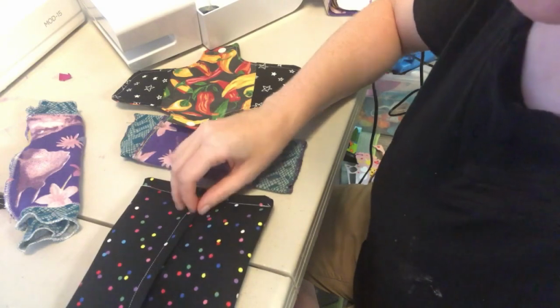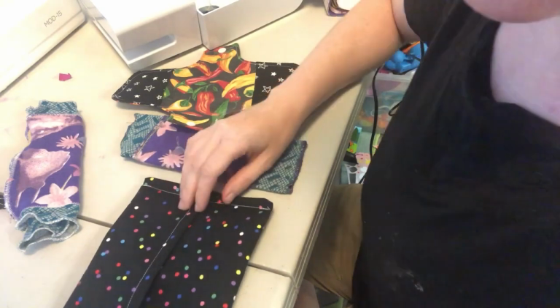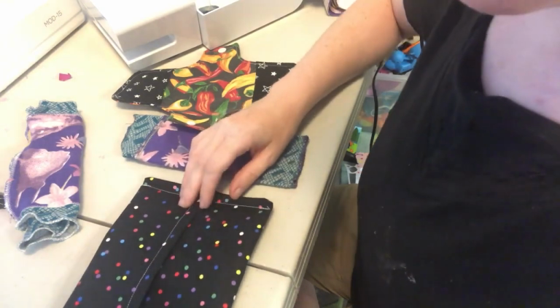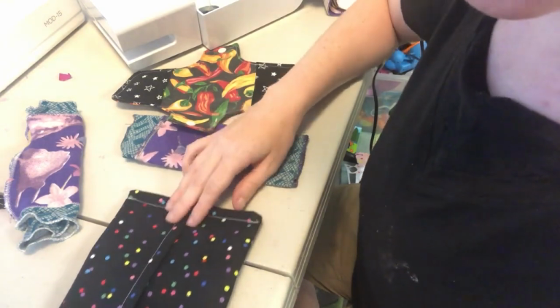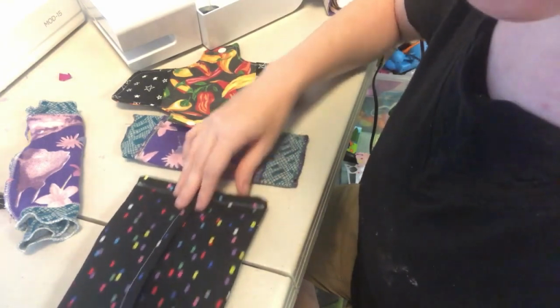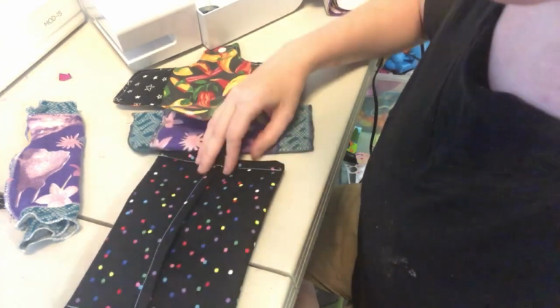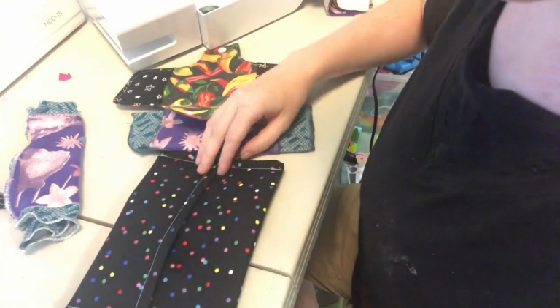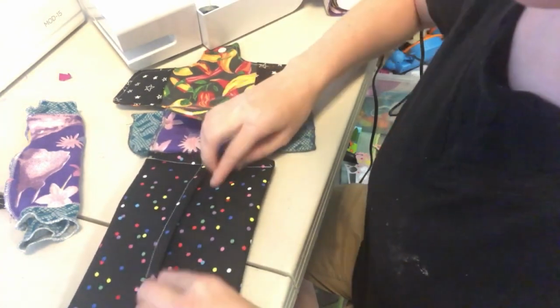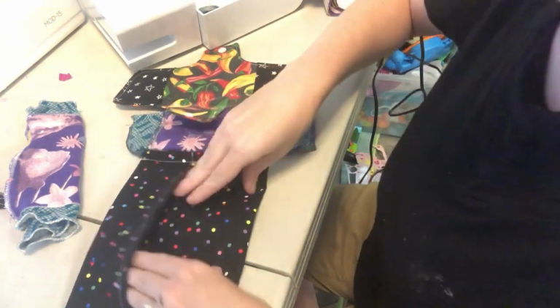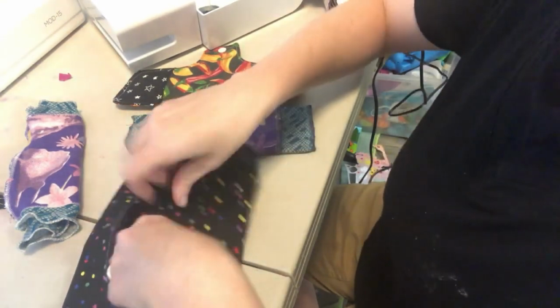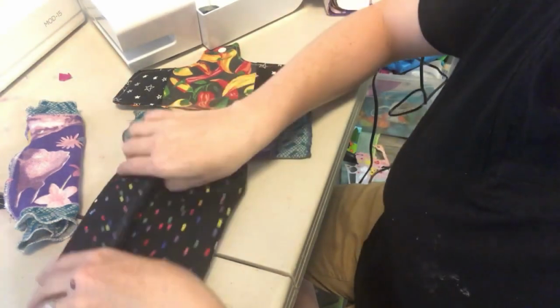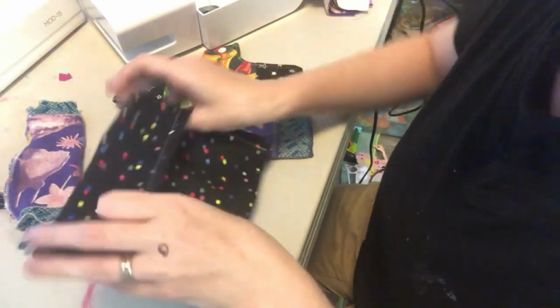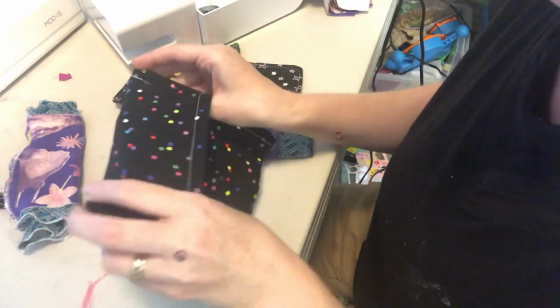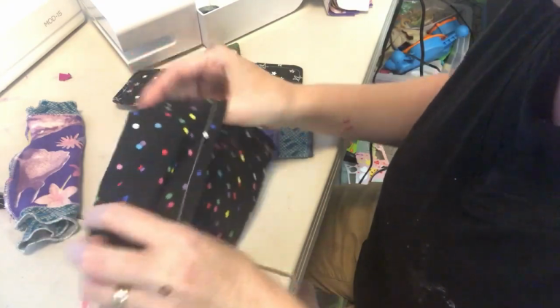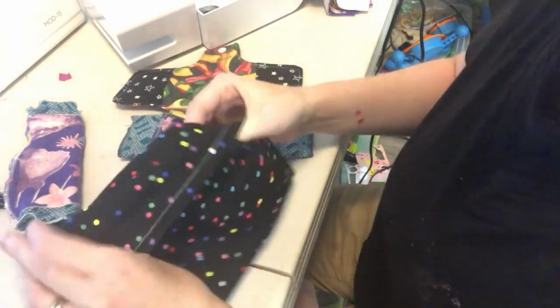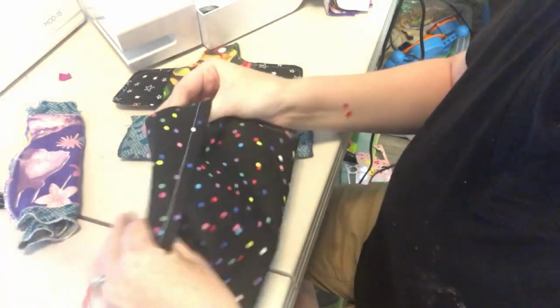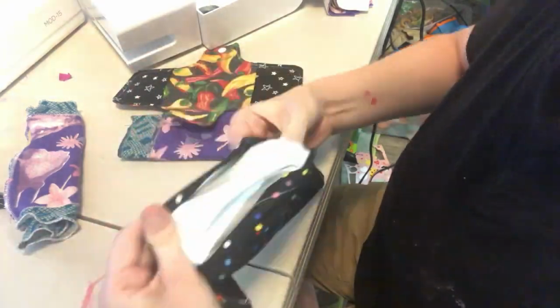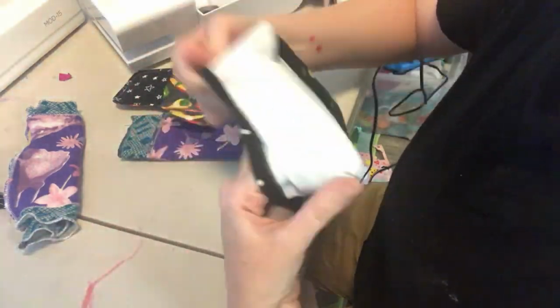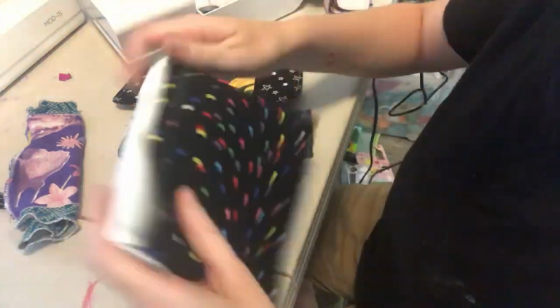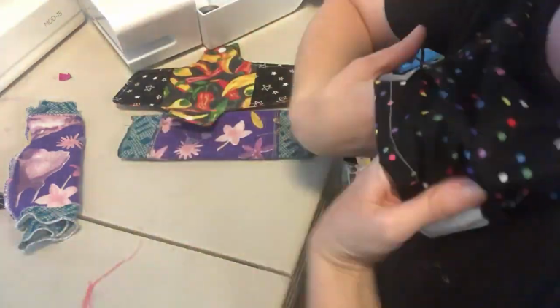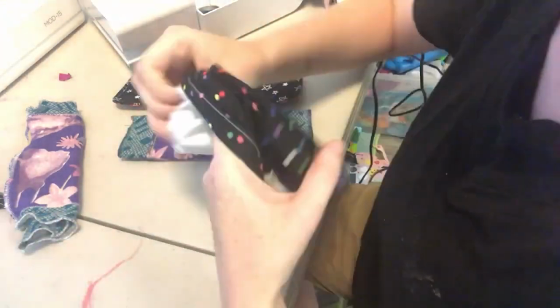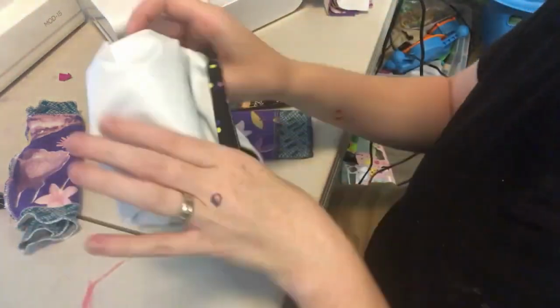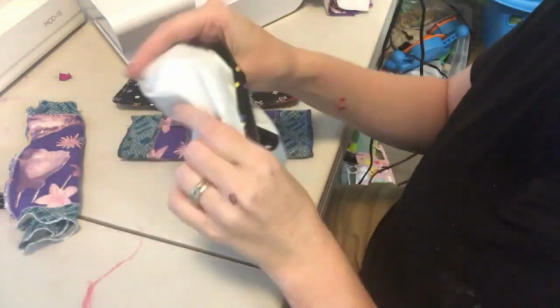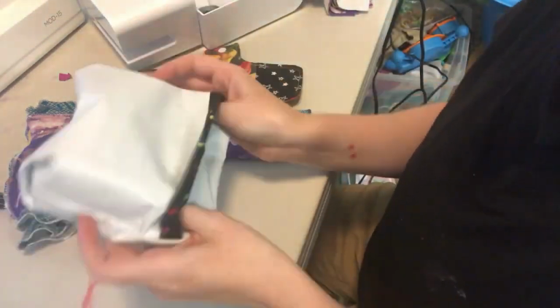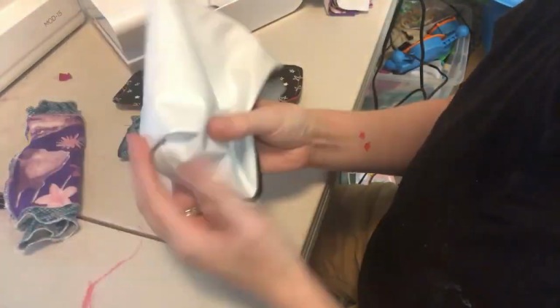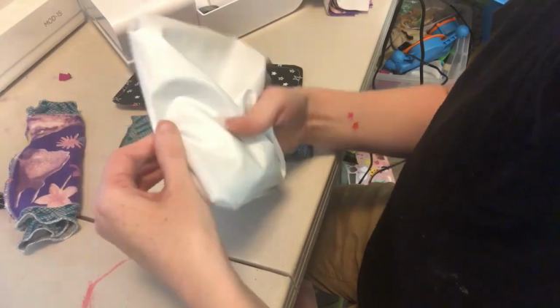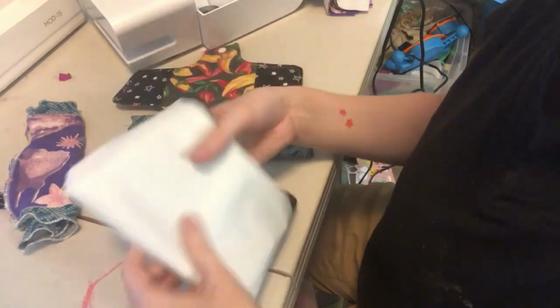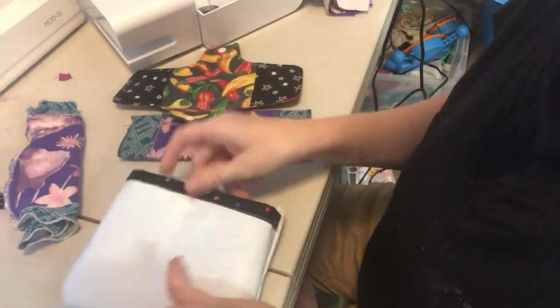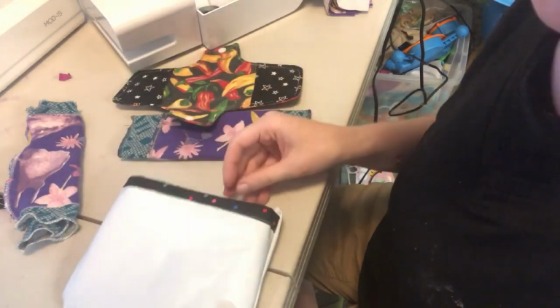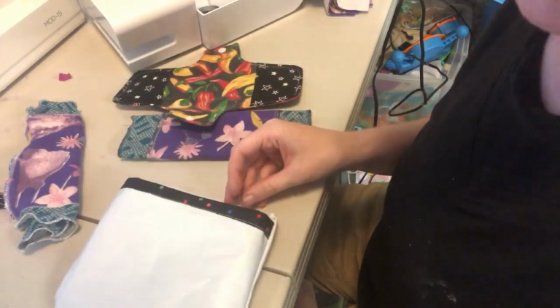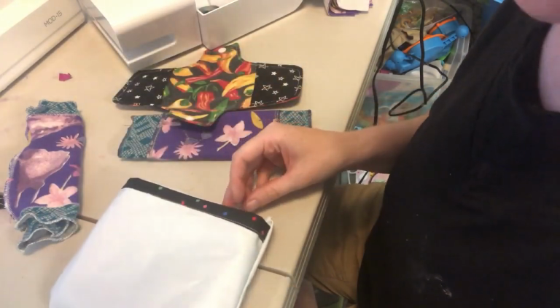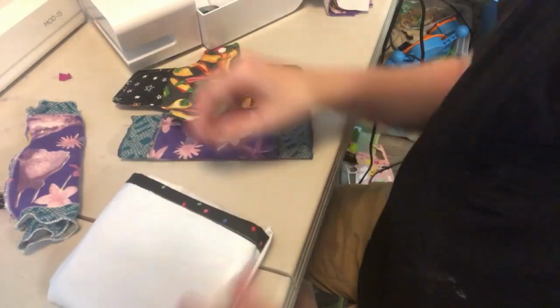Now to put your transport bag through the washer and dryer, you simply turn it inside out, and then it's ready to be washed and cleaned.